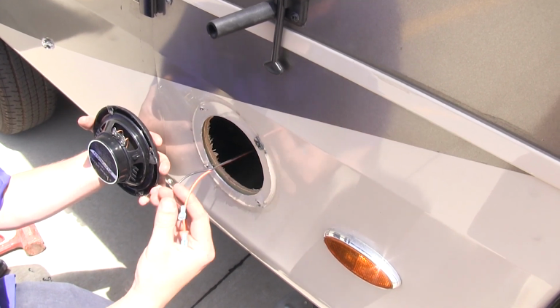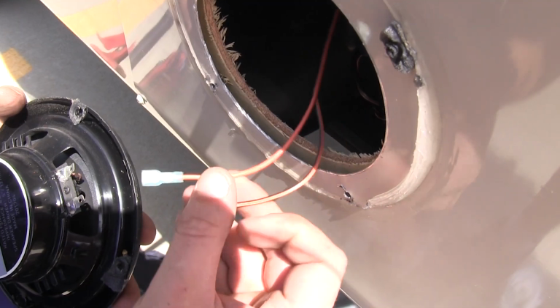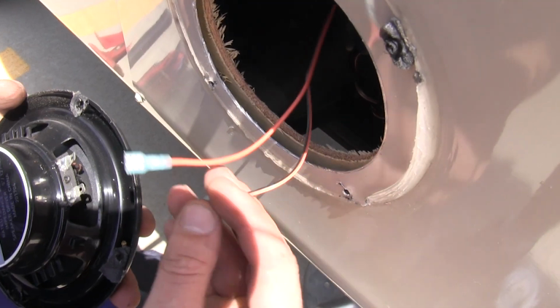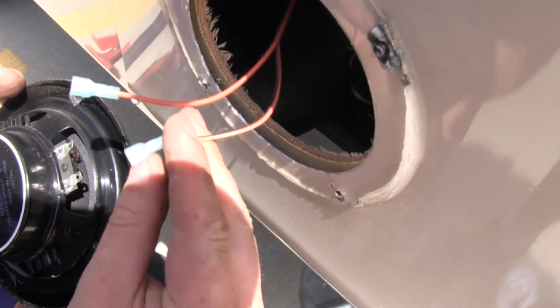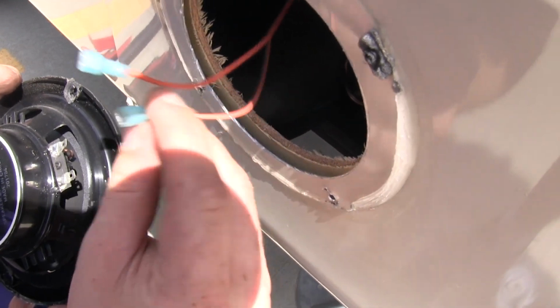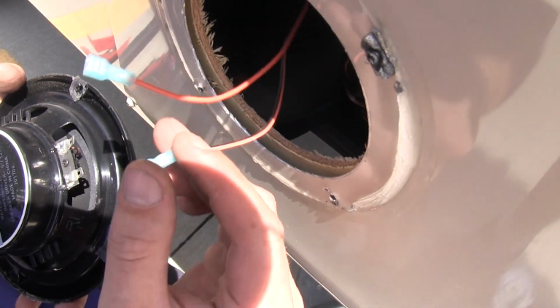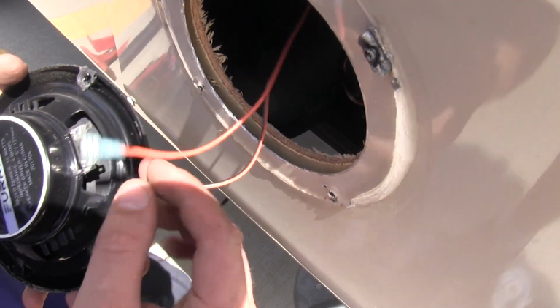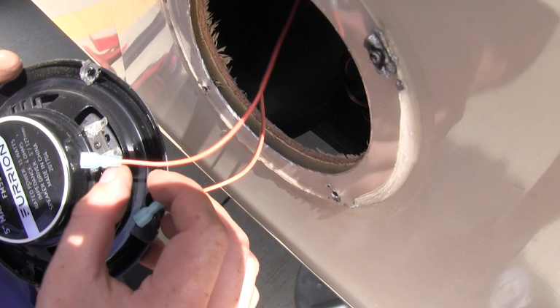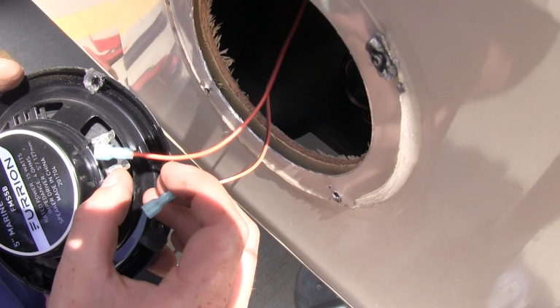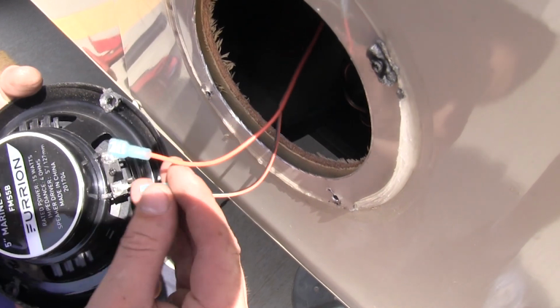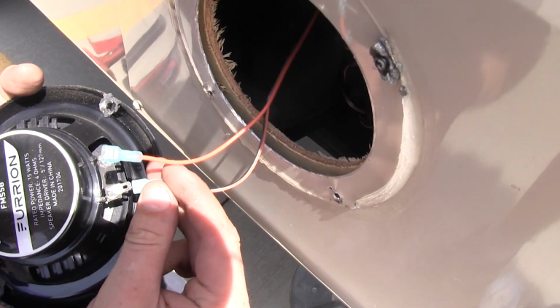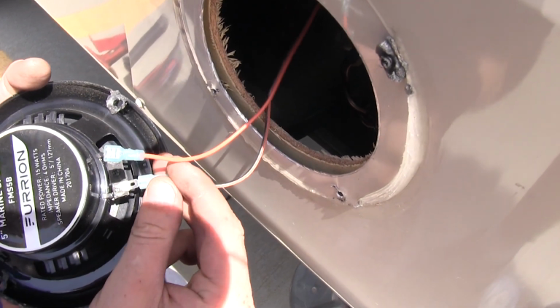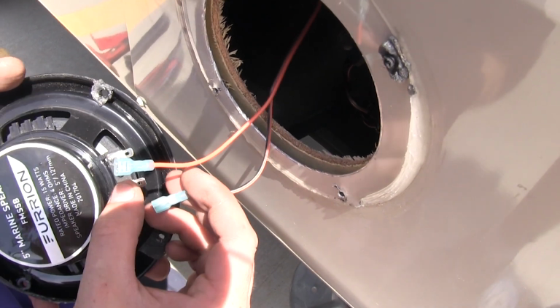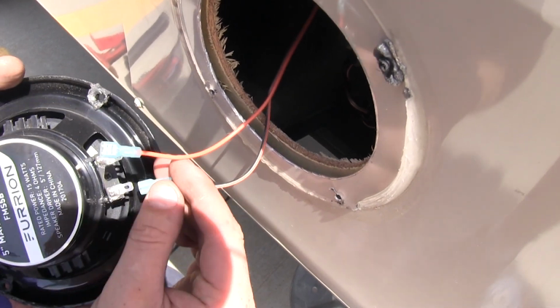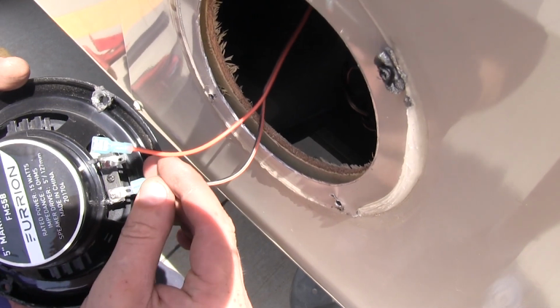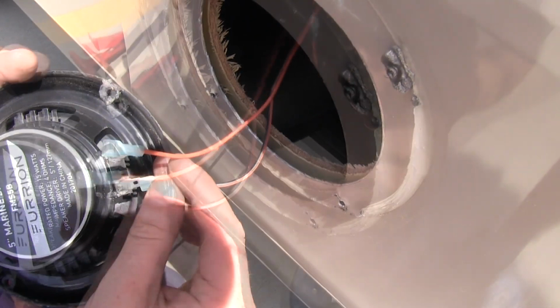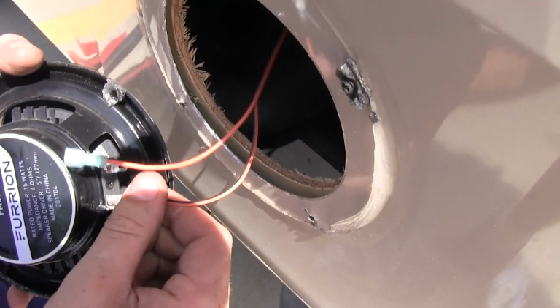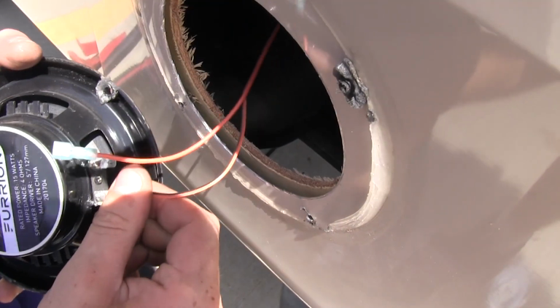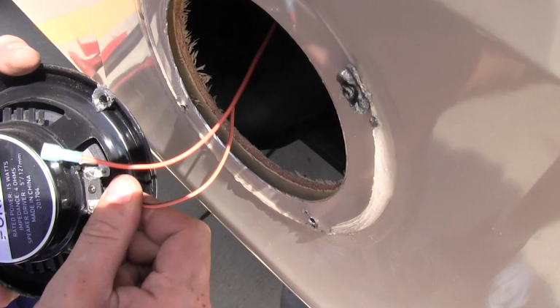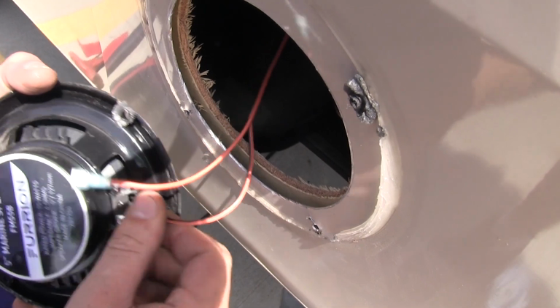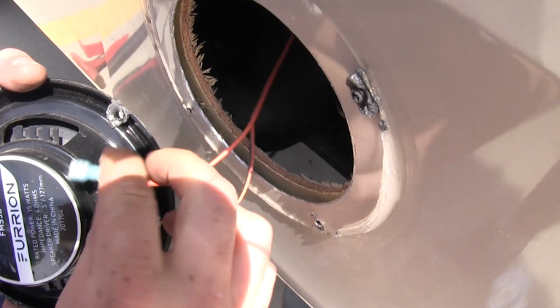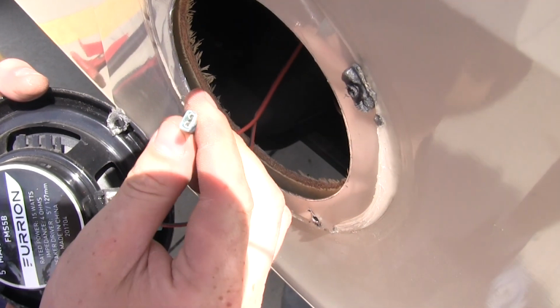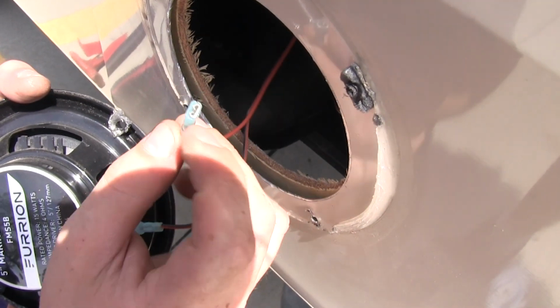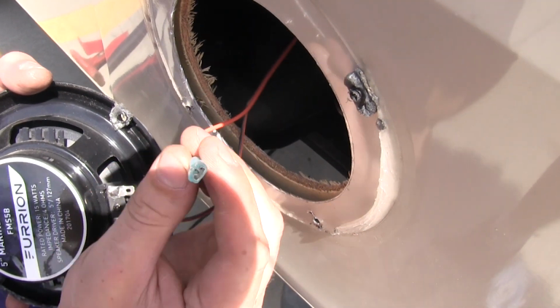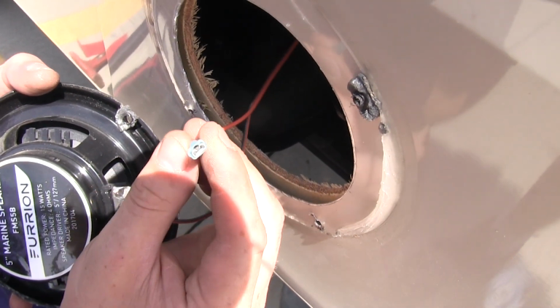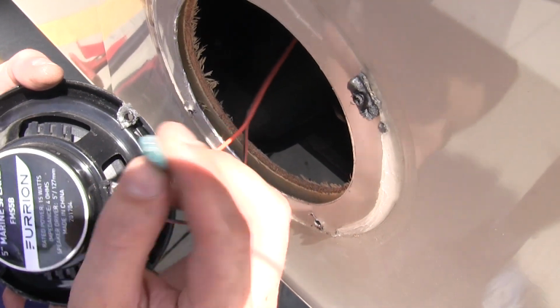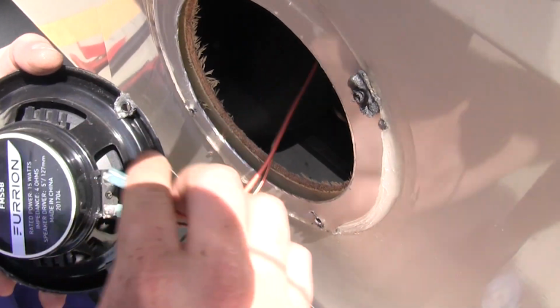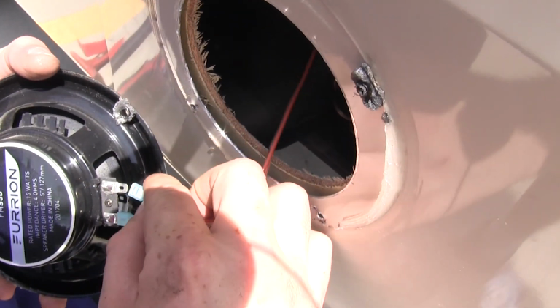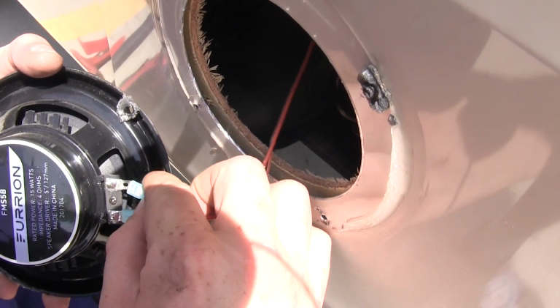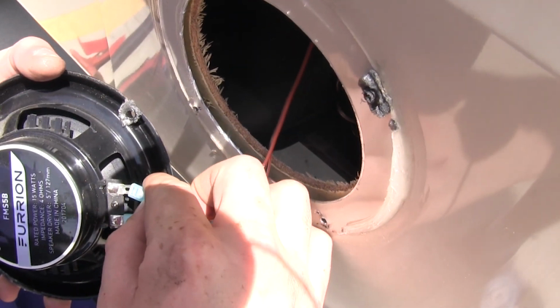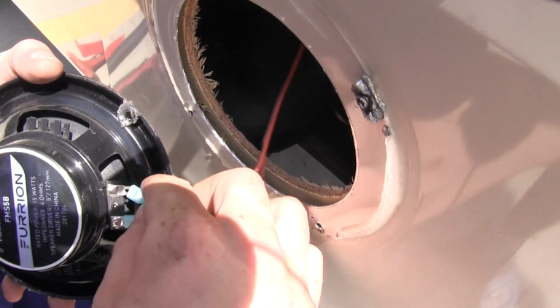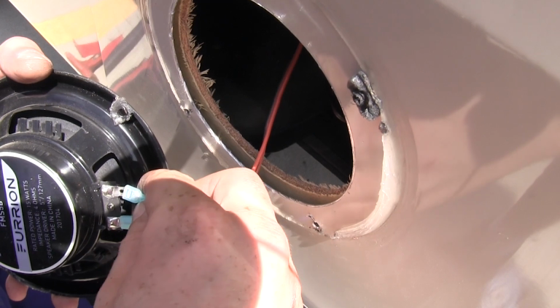You'll want to hook the negative to the negative on your speaker — it's labeled there. These will just slide on with your standard female spade terminals, and hook your positive to the other terminal.